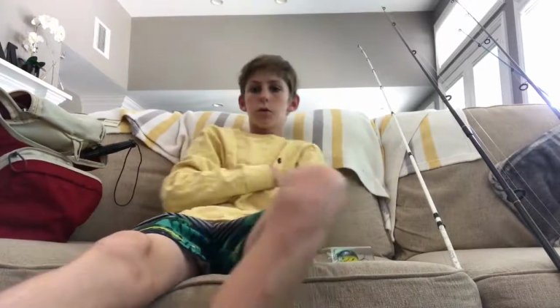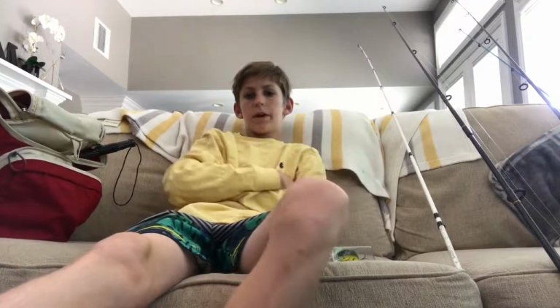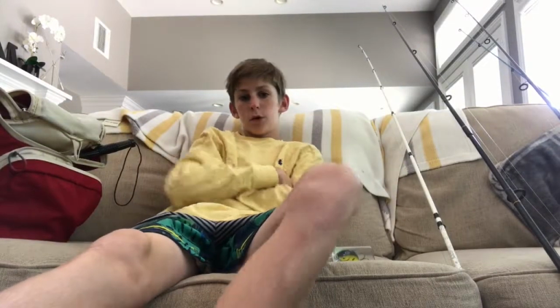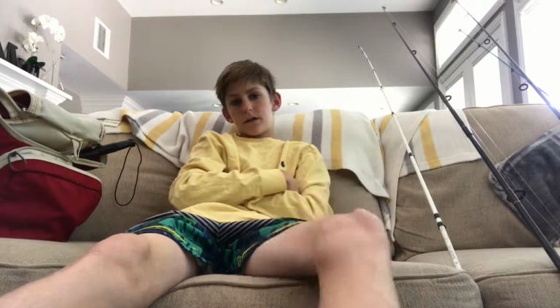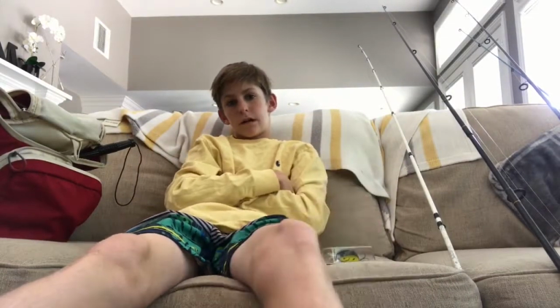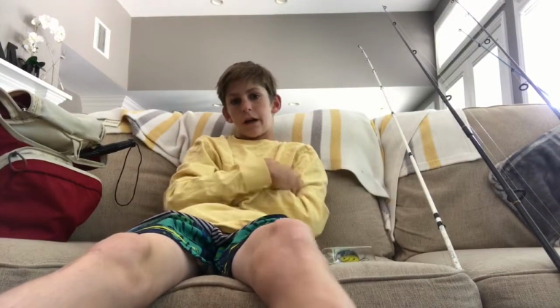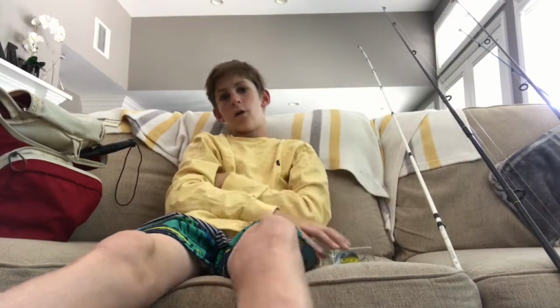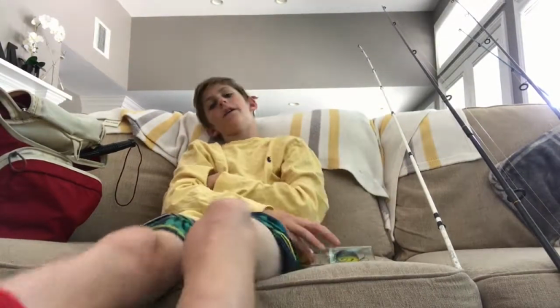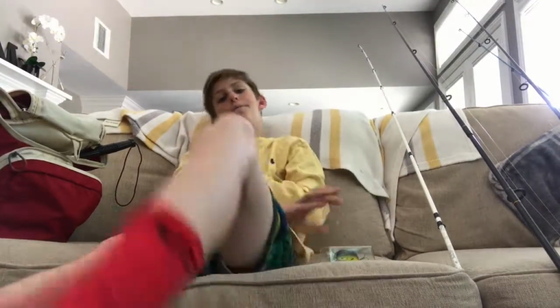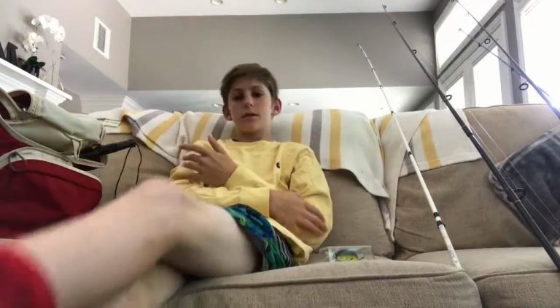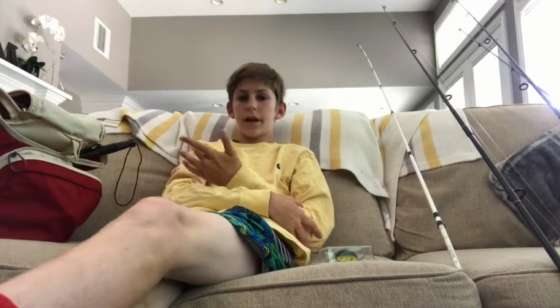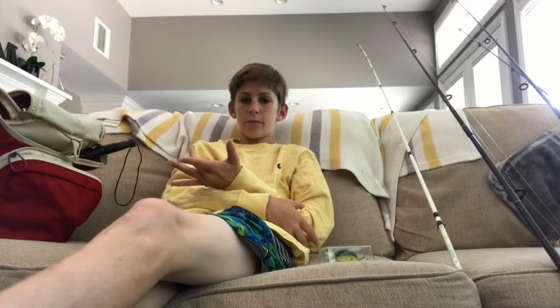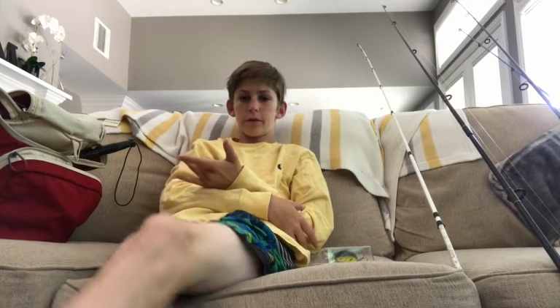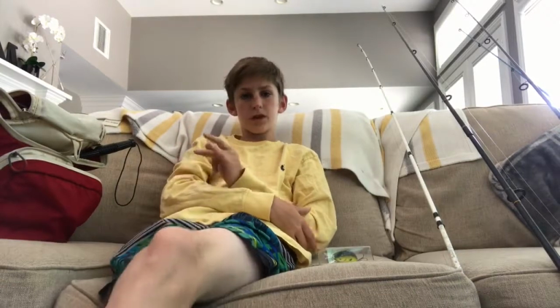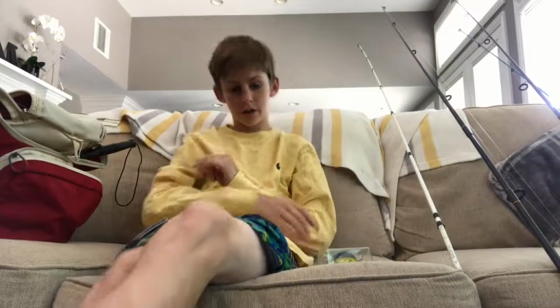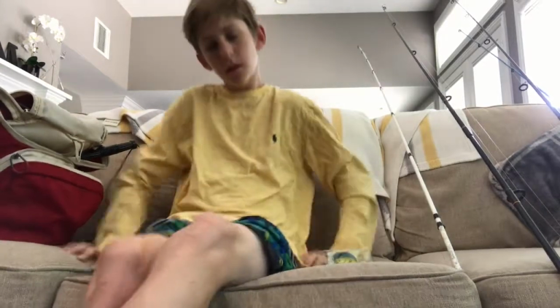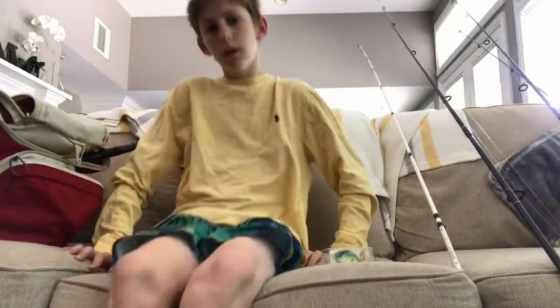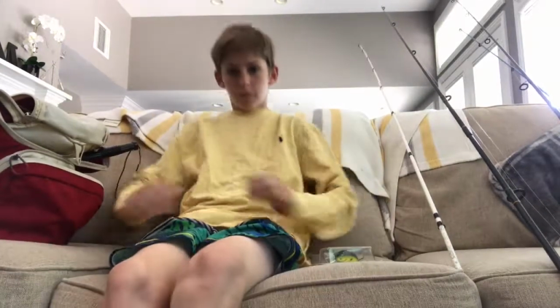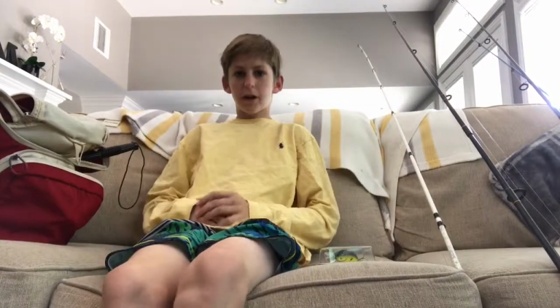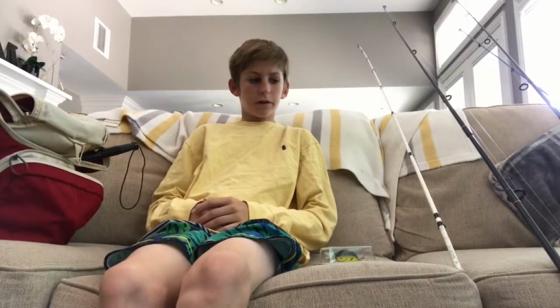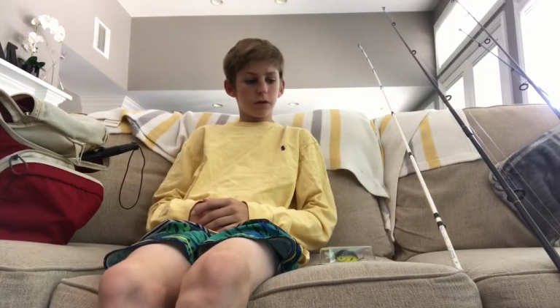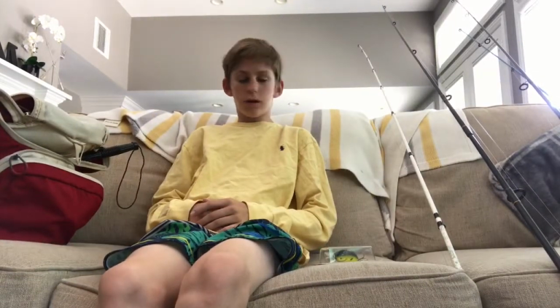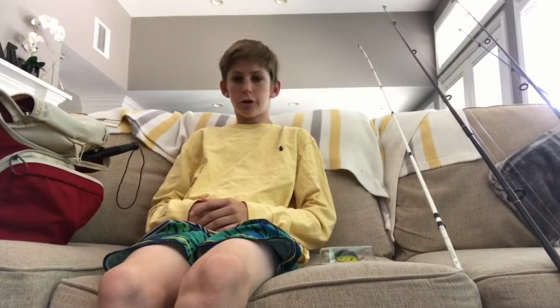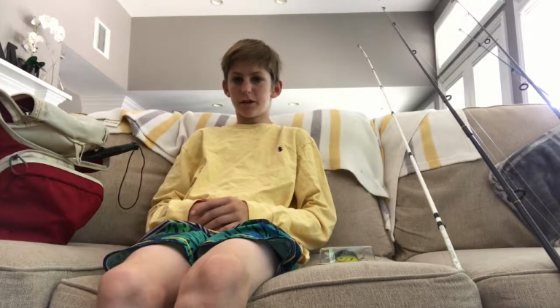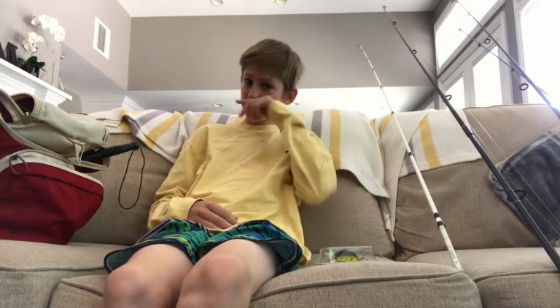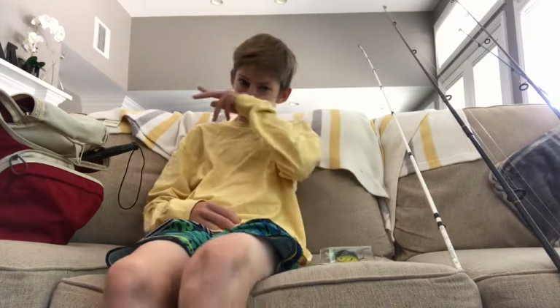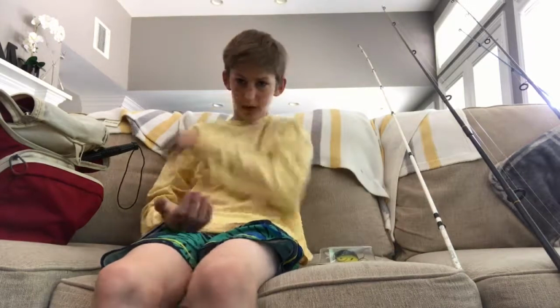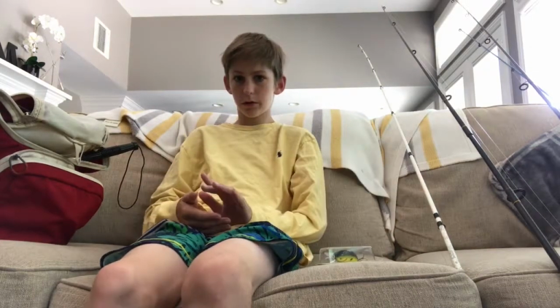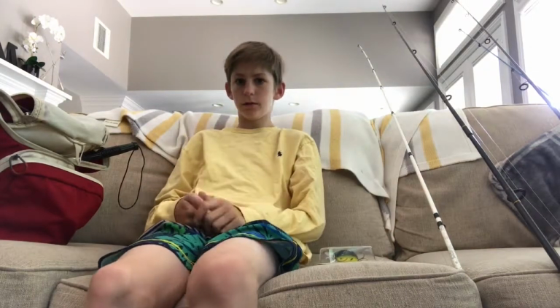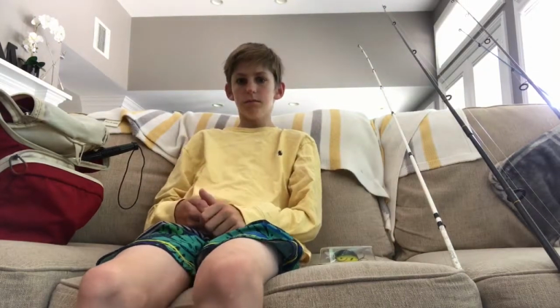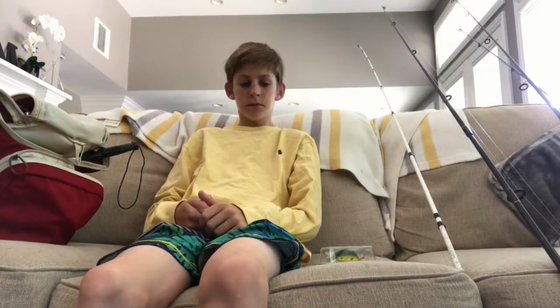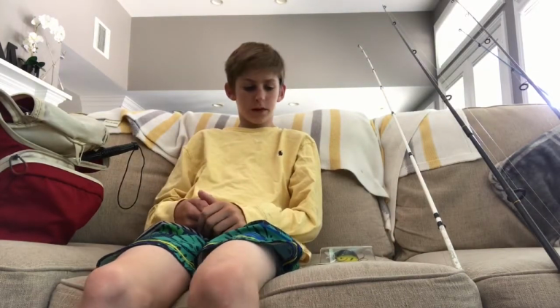What's up guys, Oboe Bassam here, aka Owens, and today I am going fishing later today, so I'm rigging up and I just wanted to show you guys my setups for what I usually use and stuff.